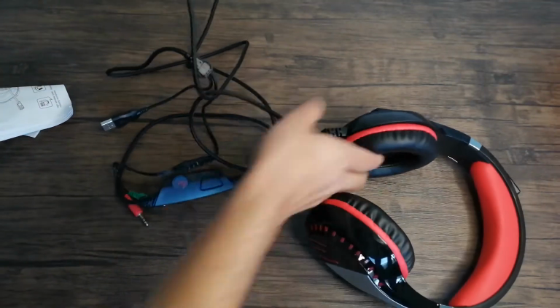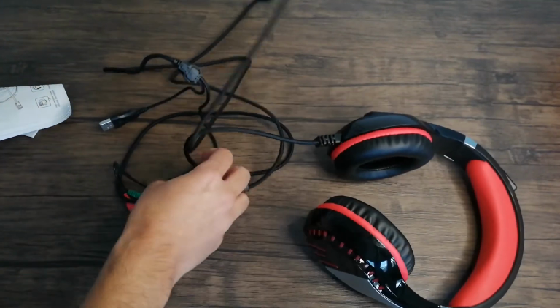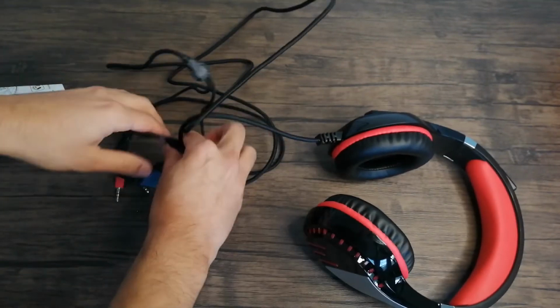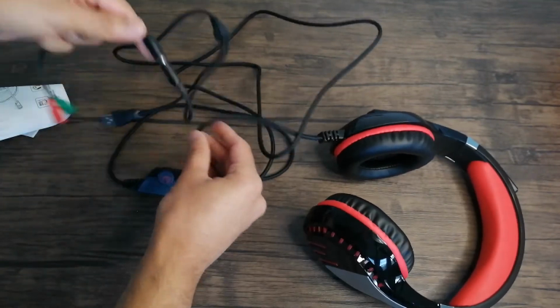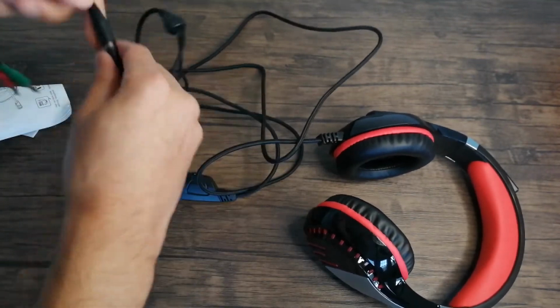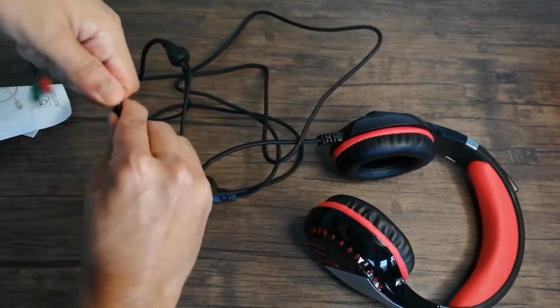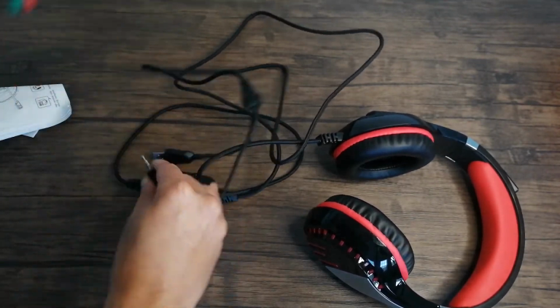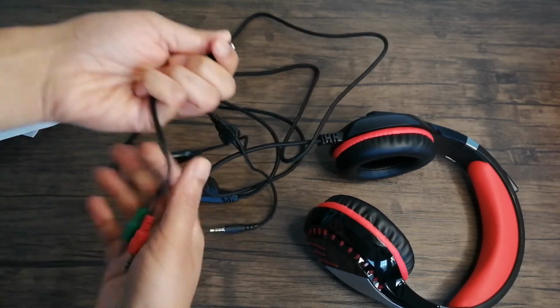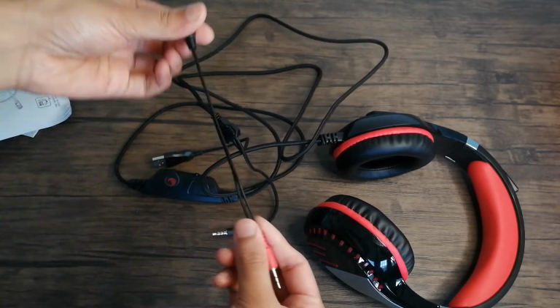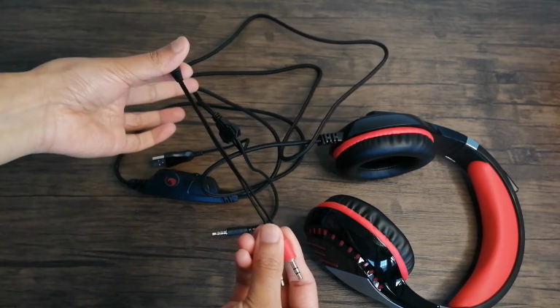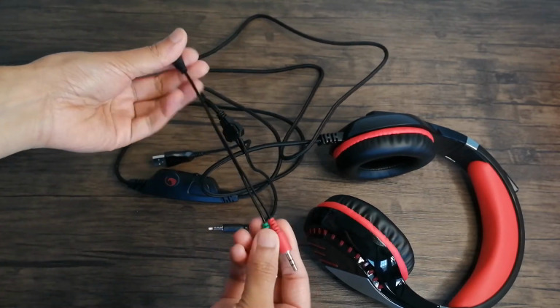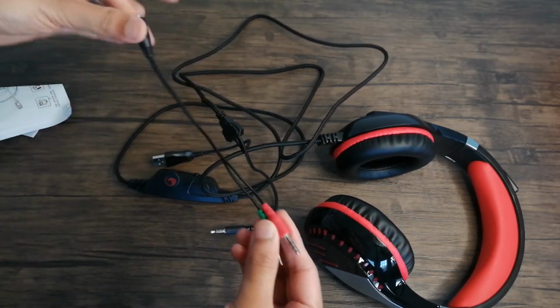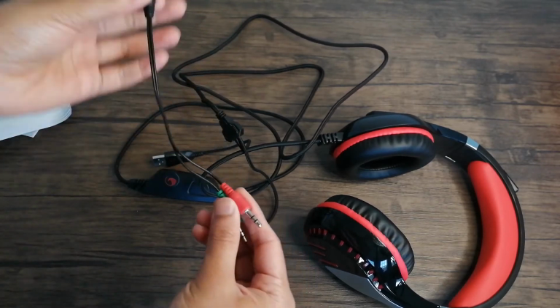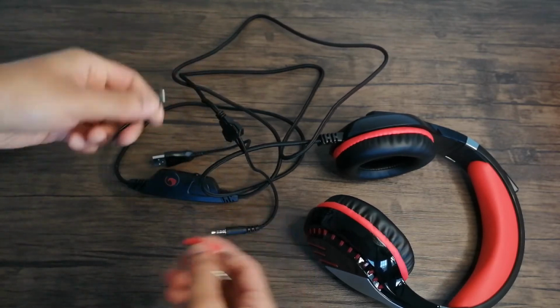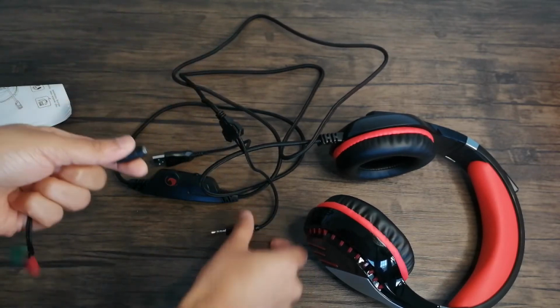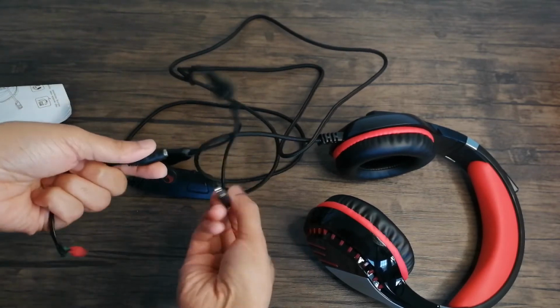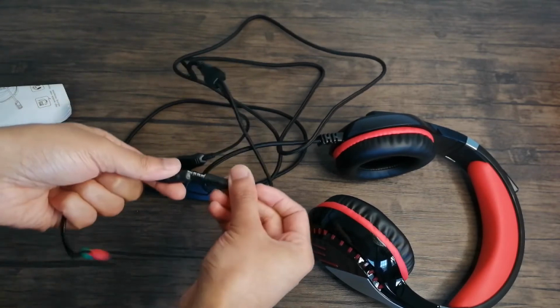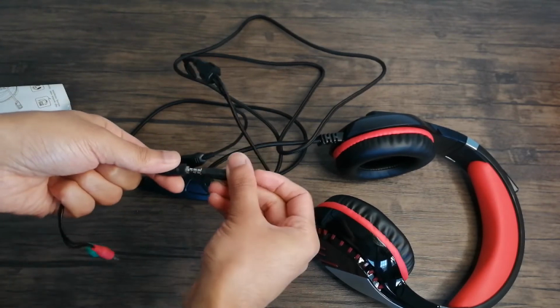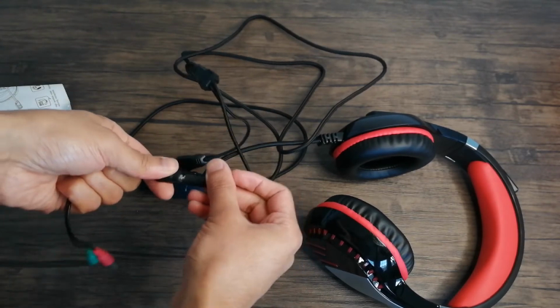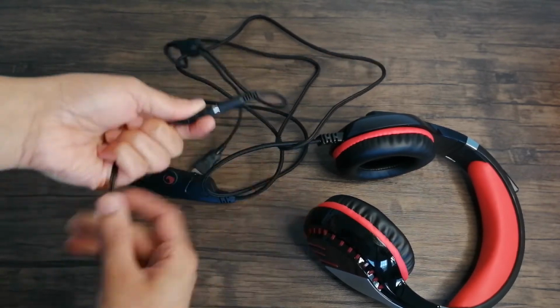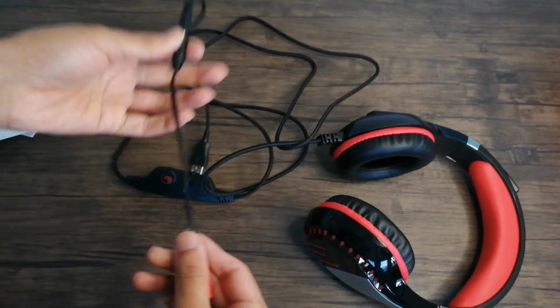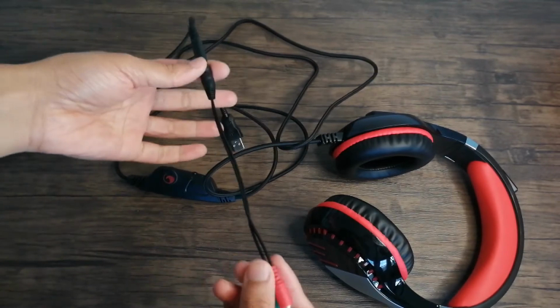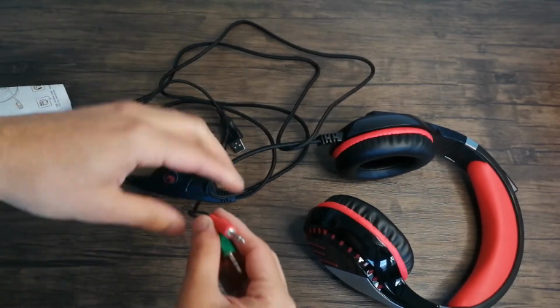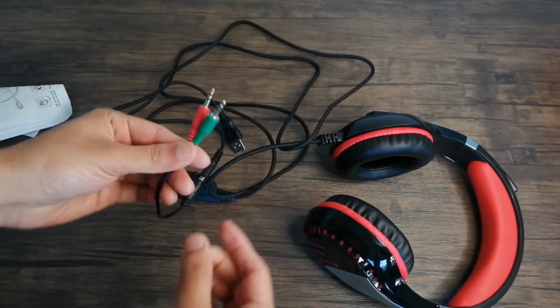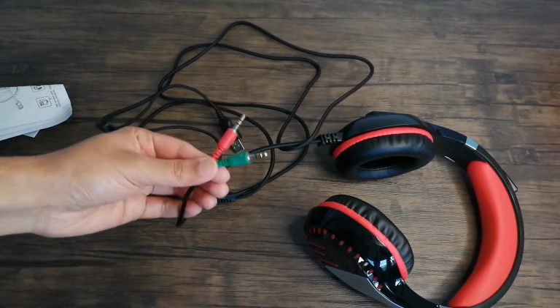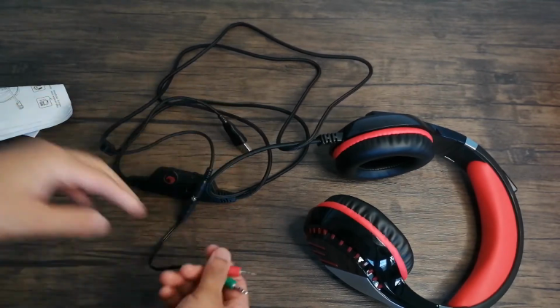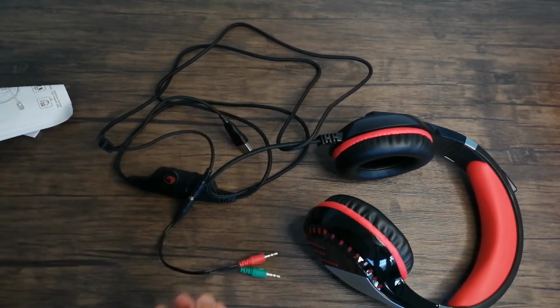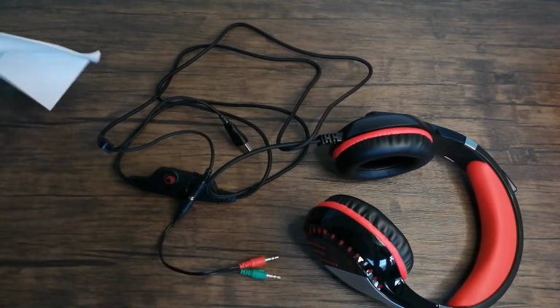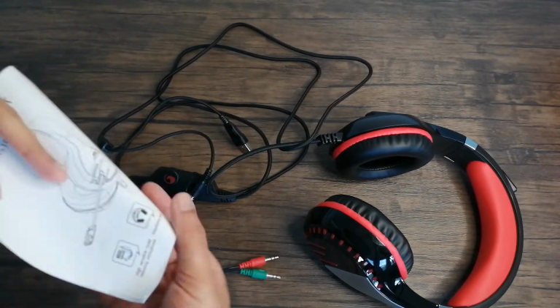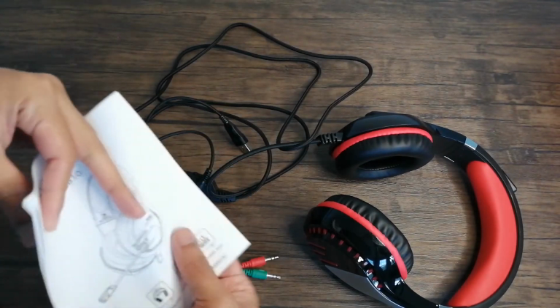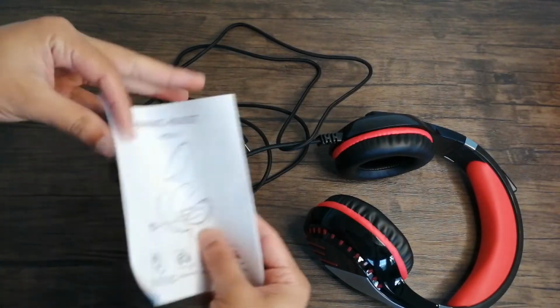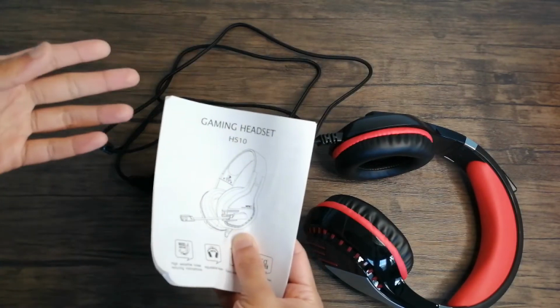So we have the headset. It also came with this little cable right here, which is a splitter wire — you put the aux port into it. And then we have a manual.